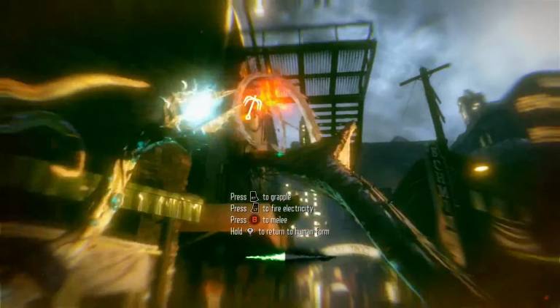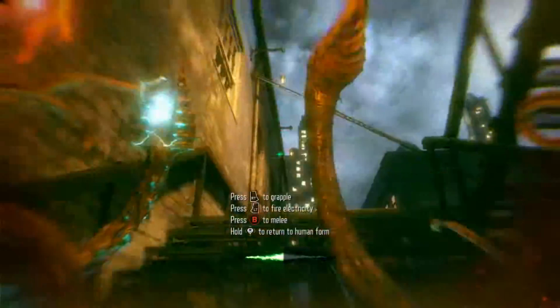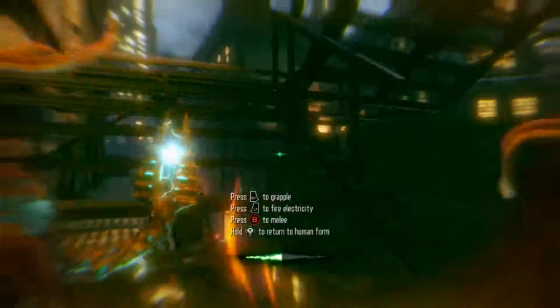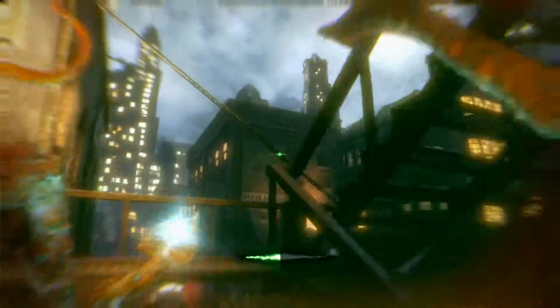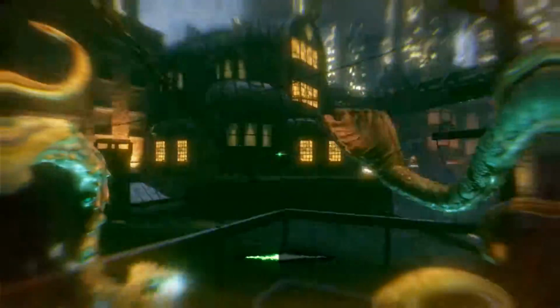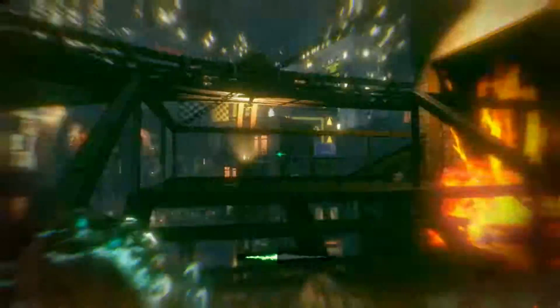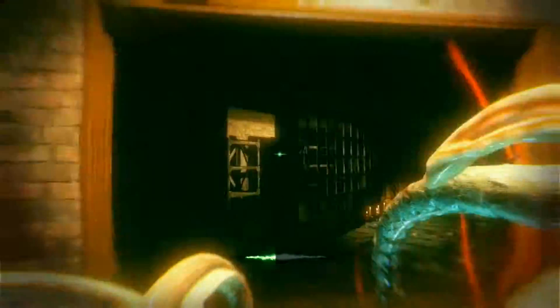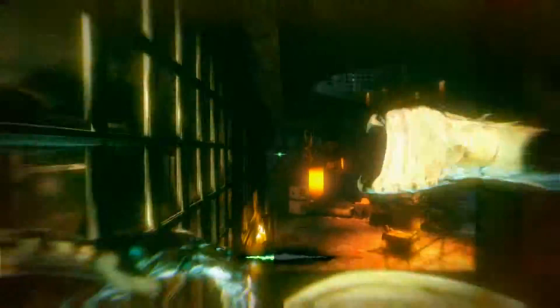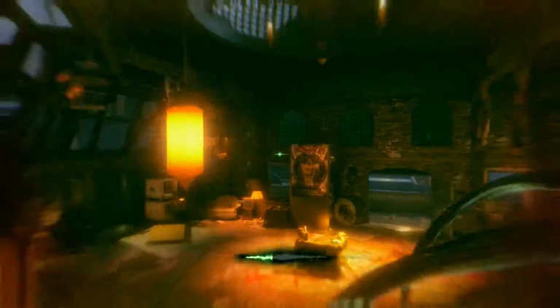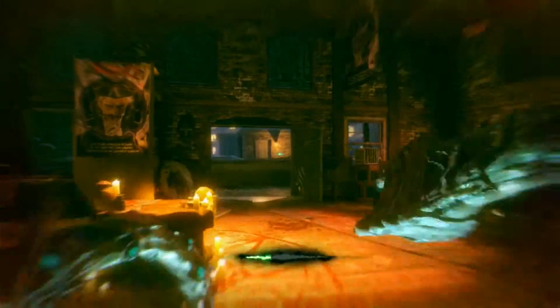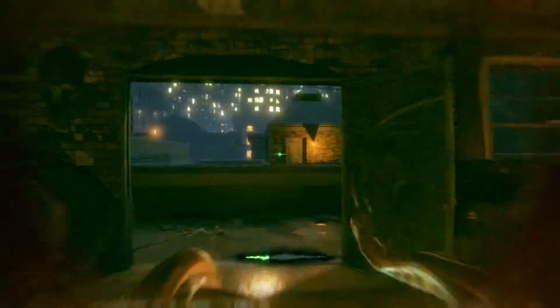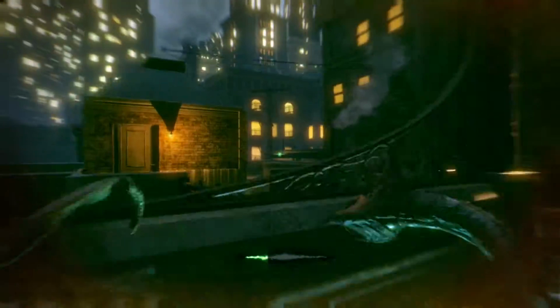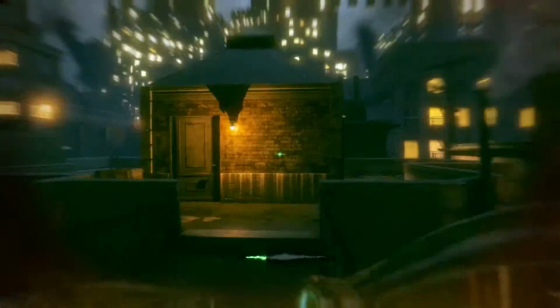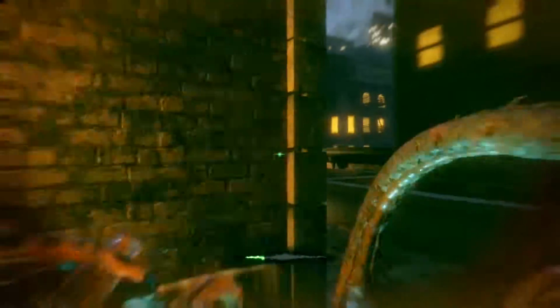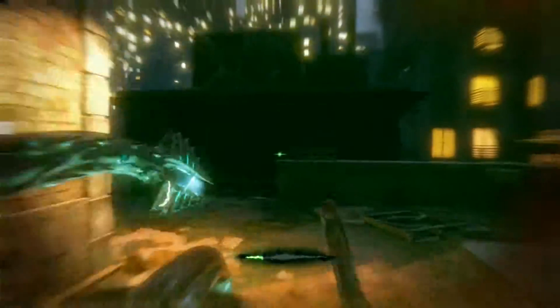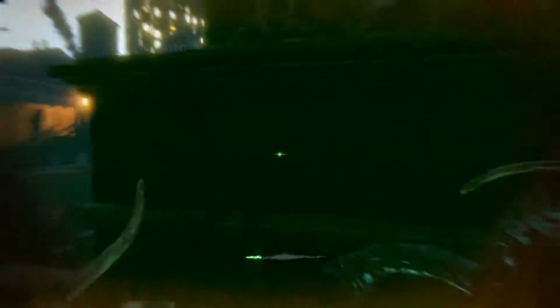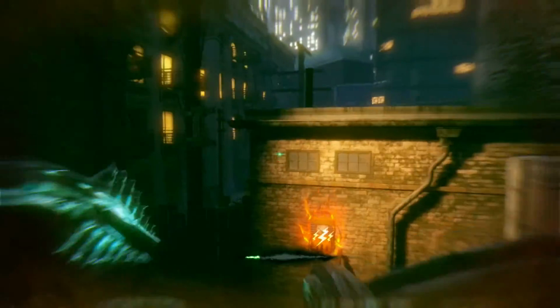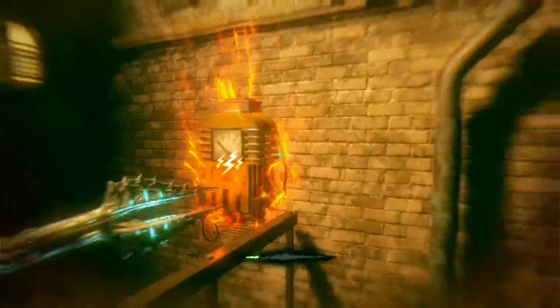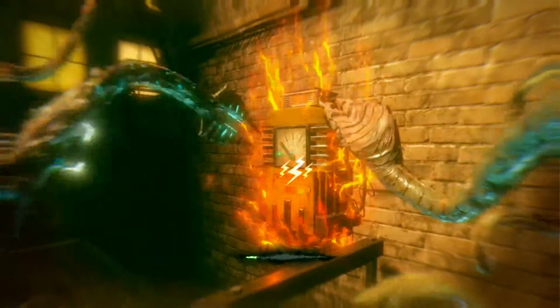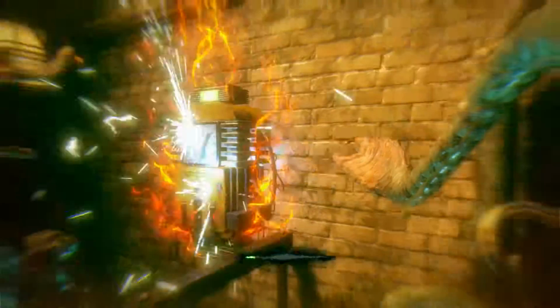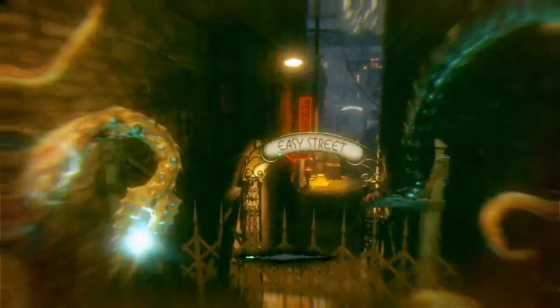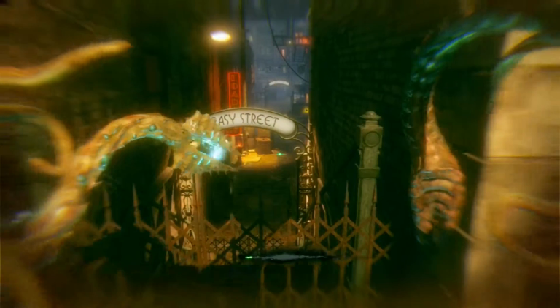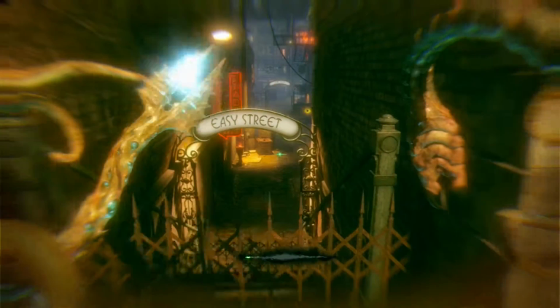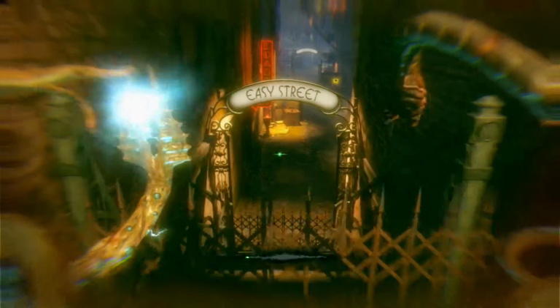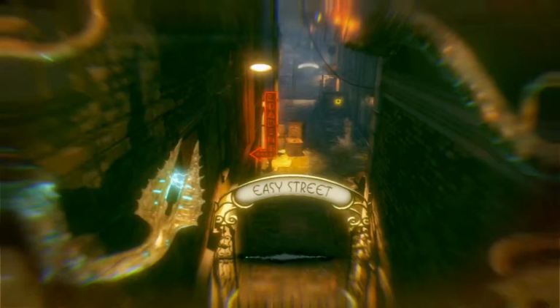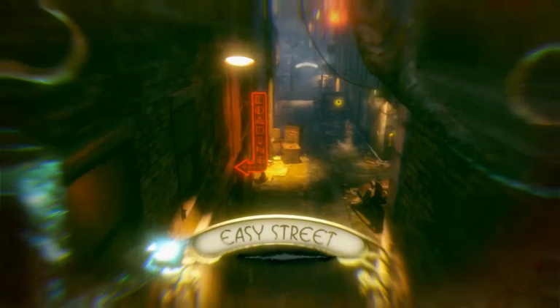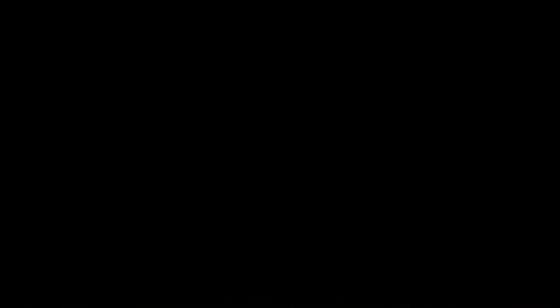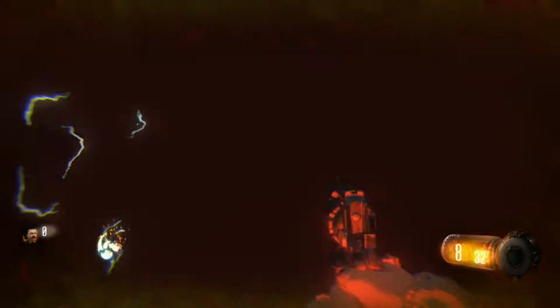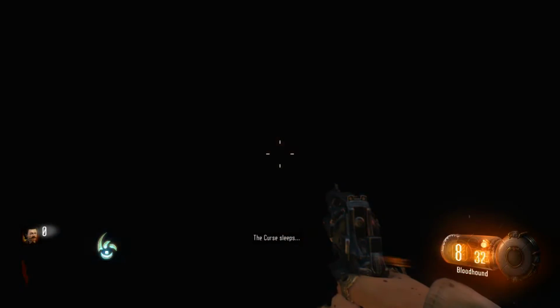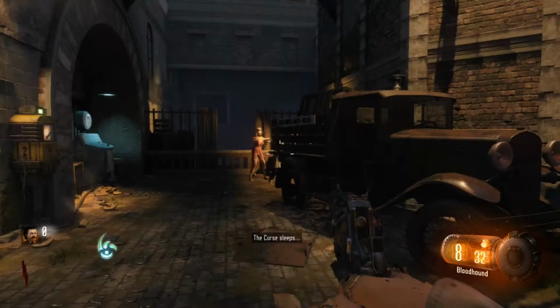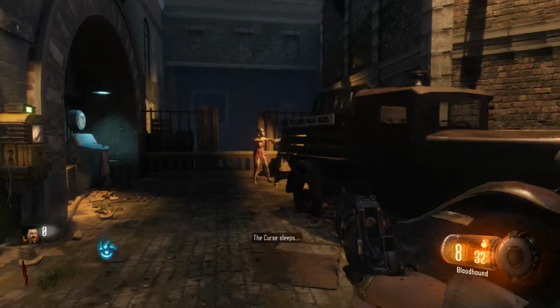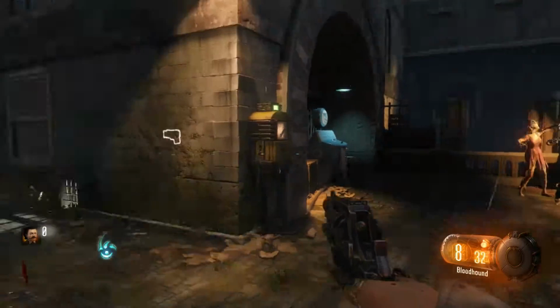Once you go up here you're just gonna run straight through the building right to the outside, keep to the right hand side, and then you're gonna go down here and shock this box right here as well. And after that you basically have that little area done.